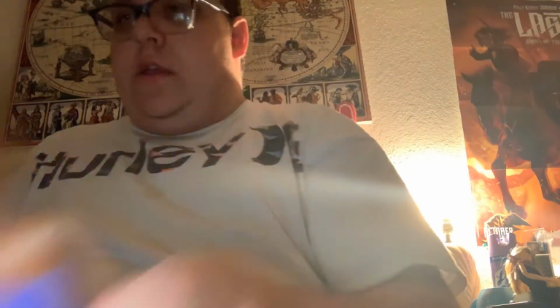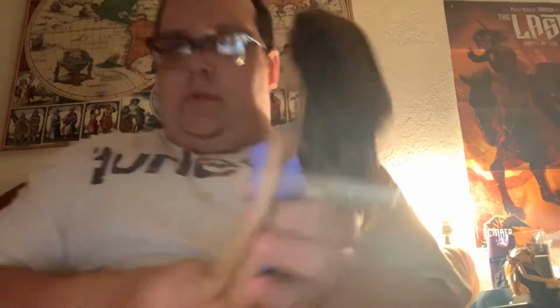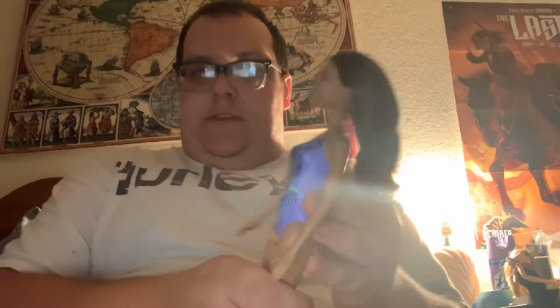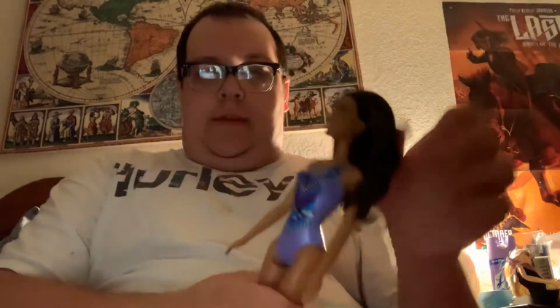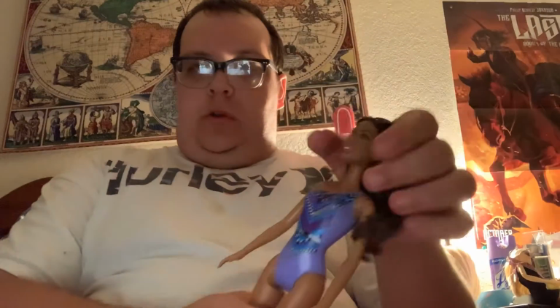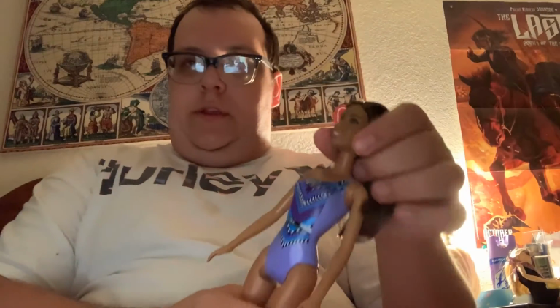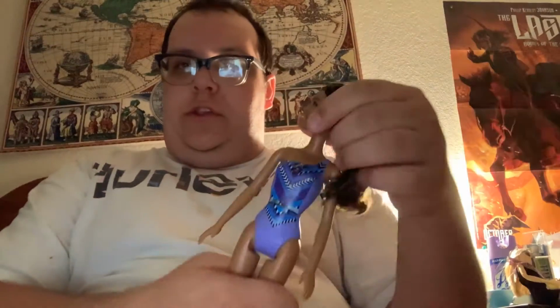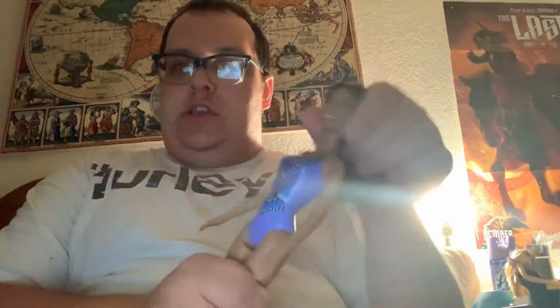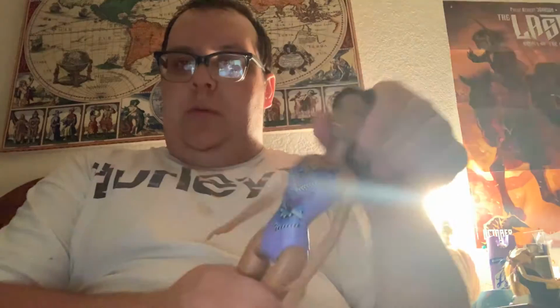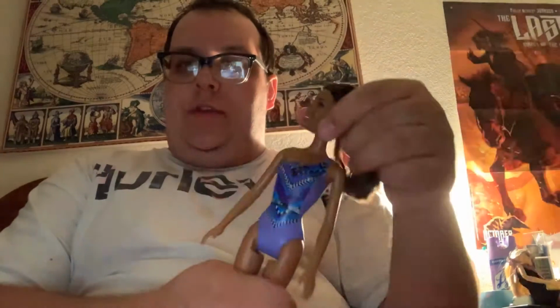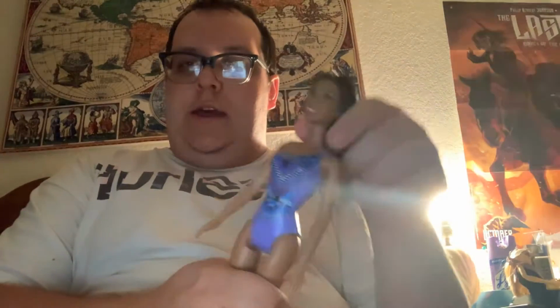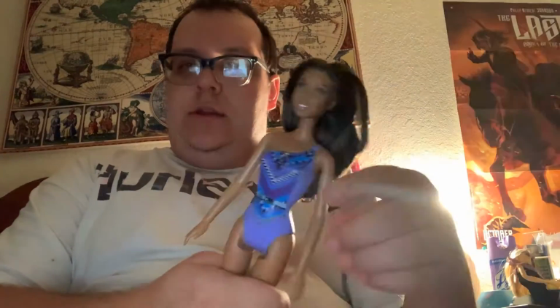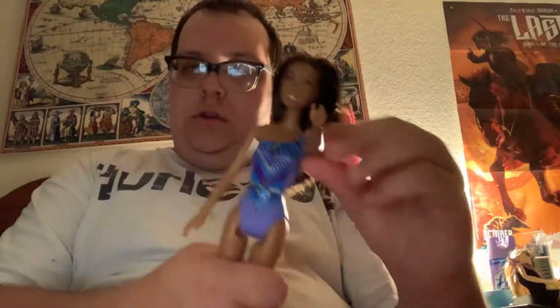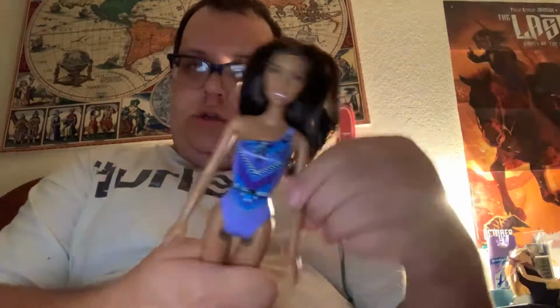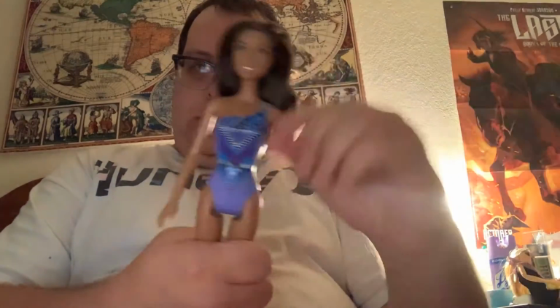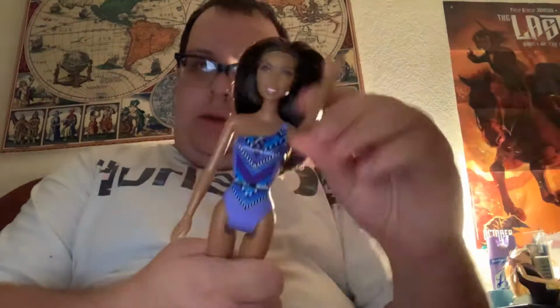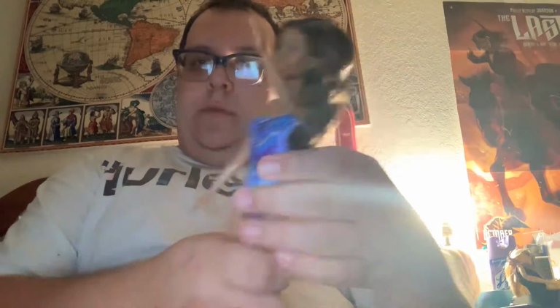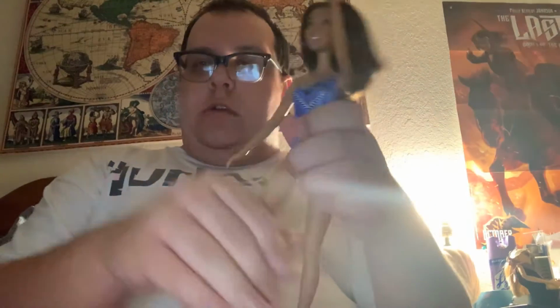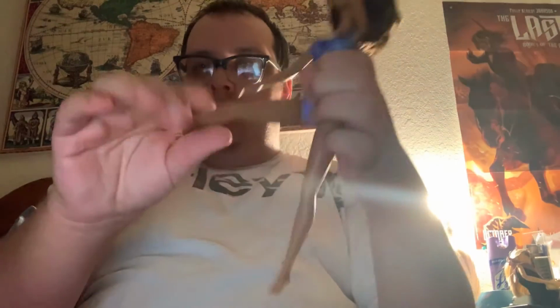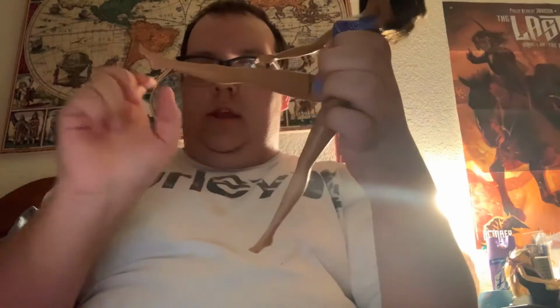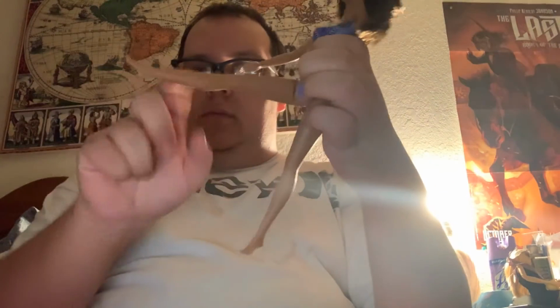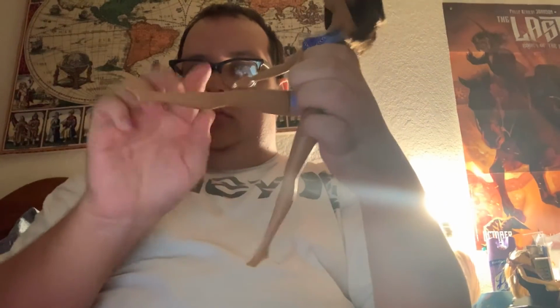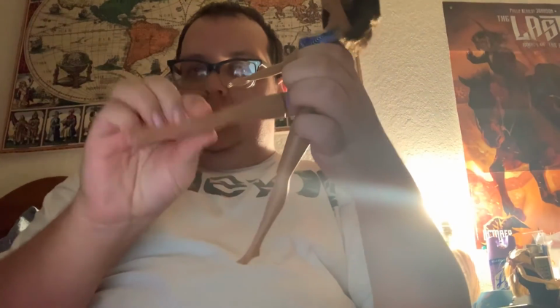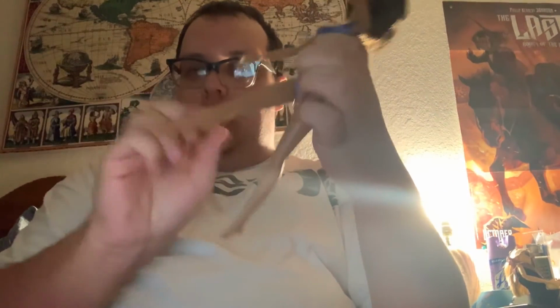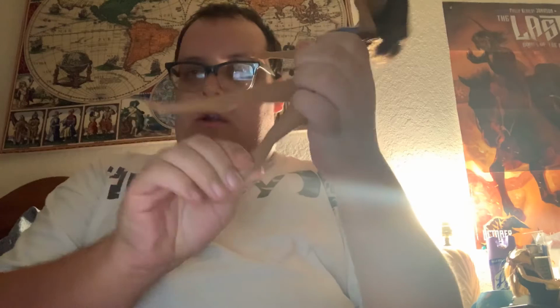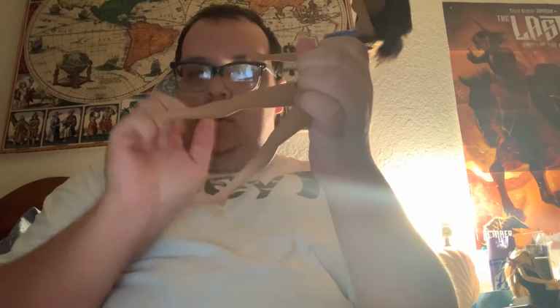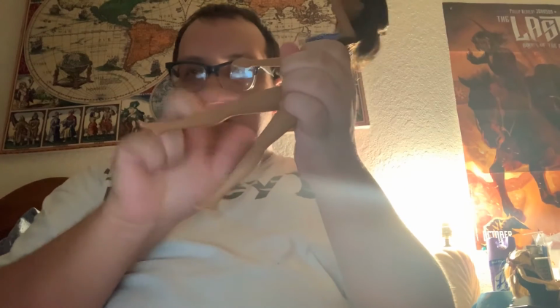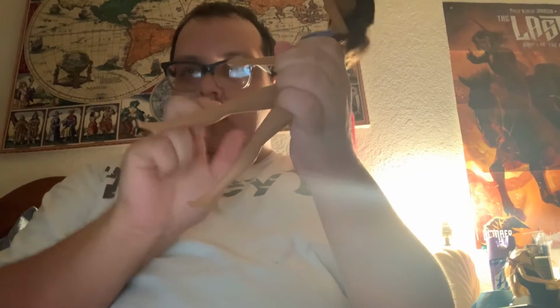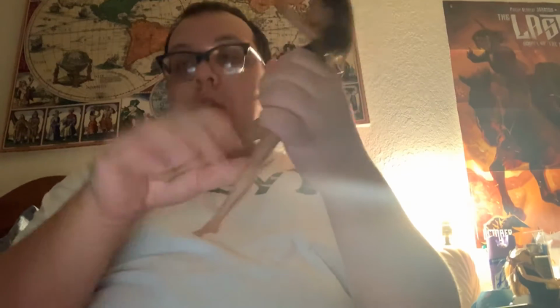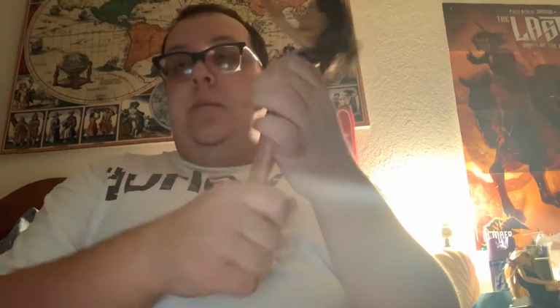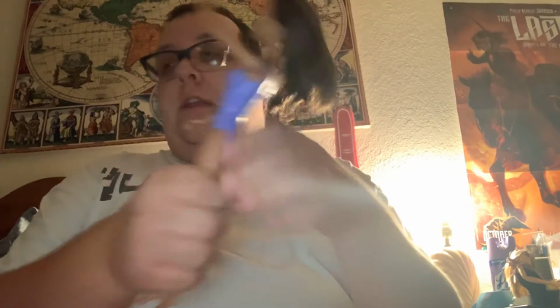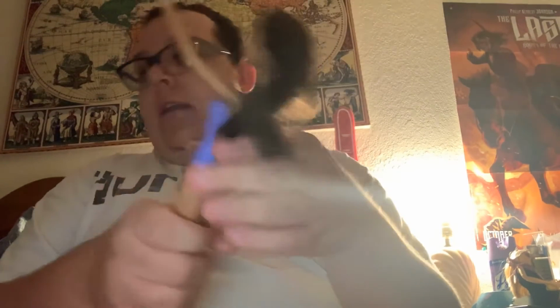This one just has typical articulation. She can only move at the head, arms up and down, and hard non-bending legs.